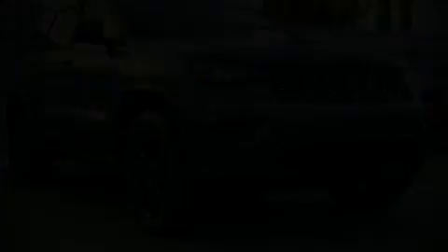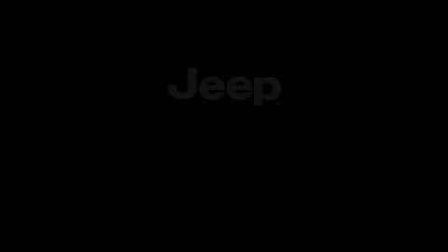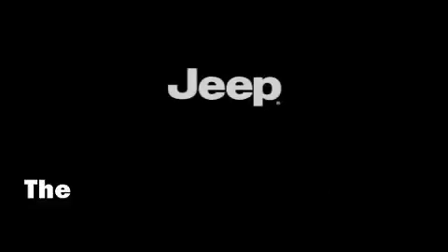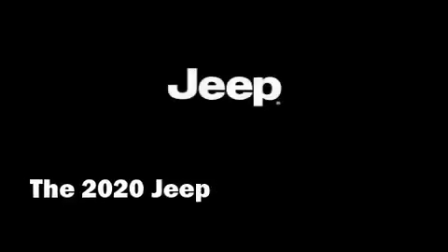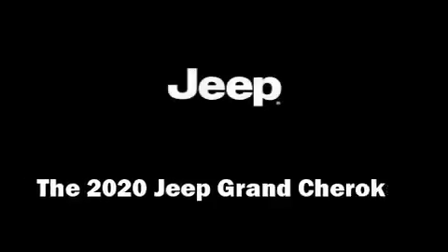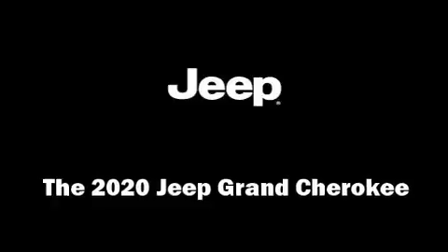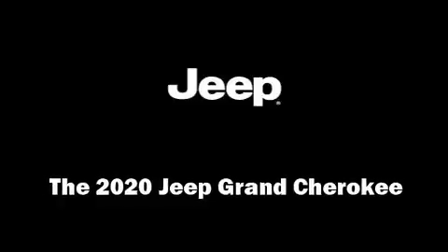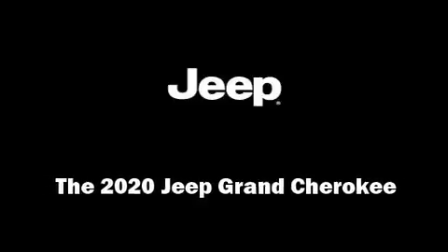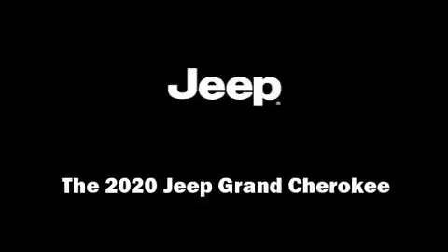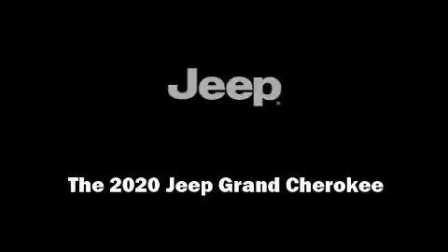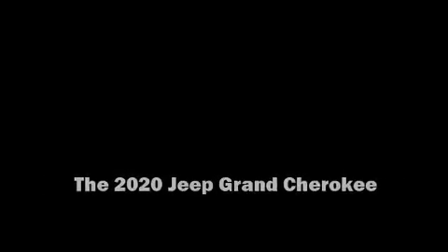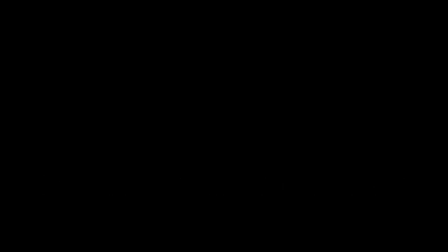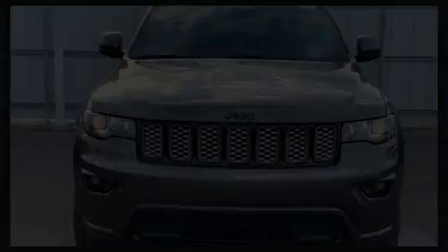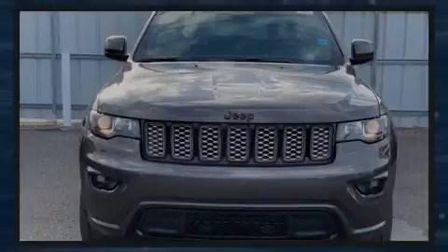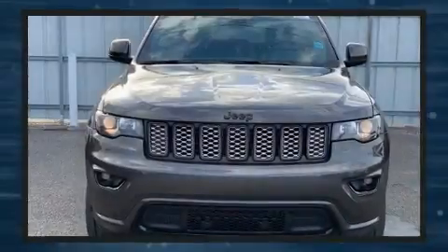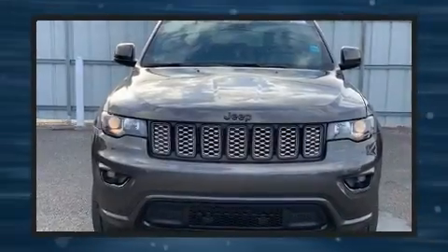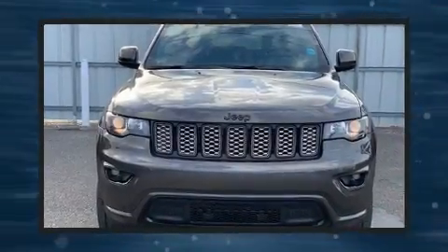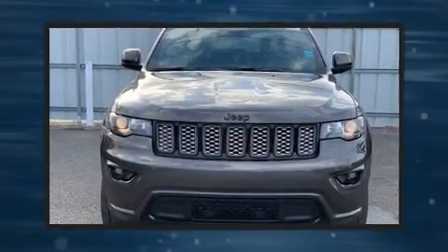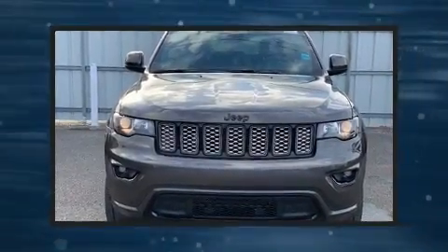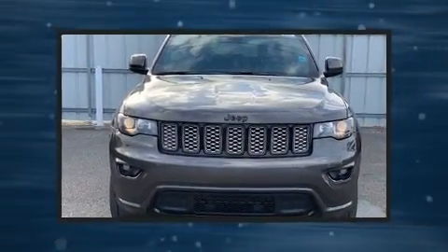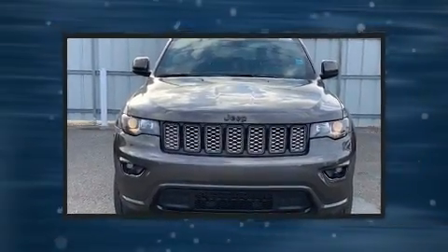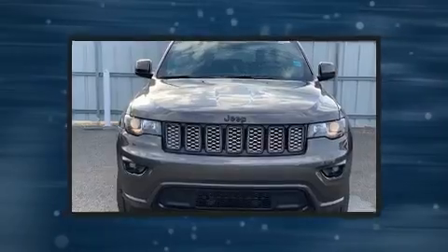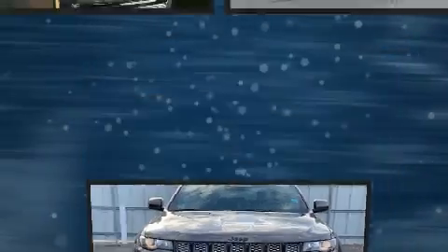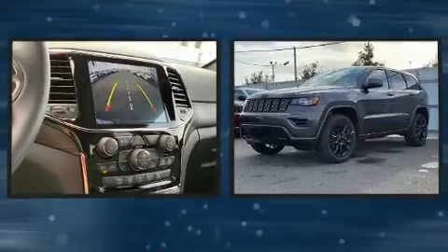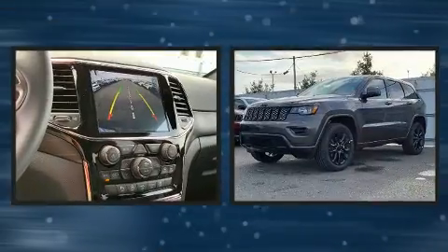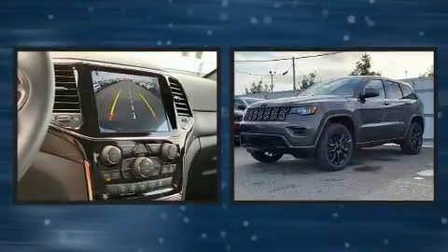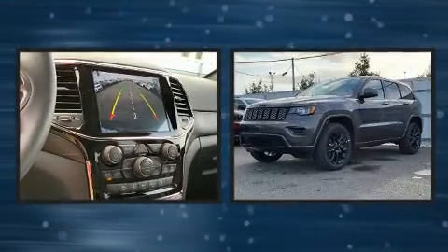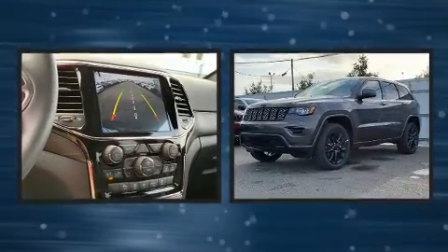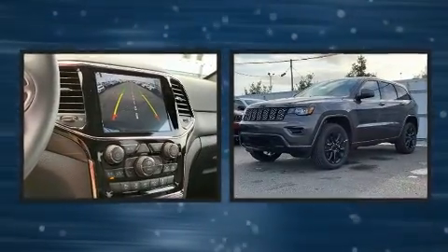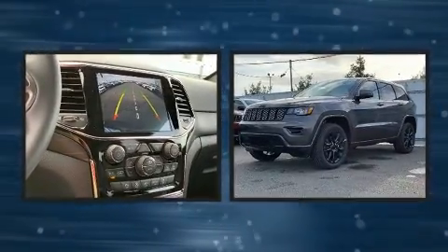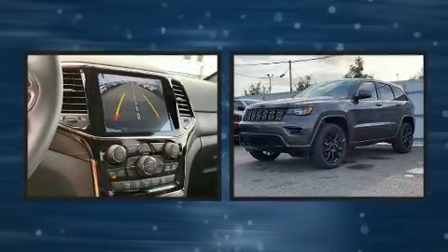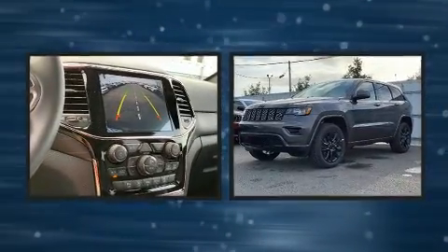Load your family into the 2020 Jeep Grand Cherokee. It features an automatic transmission, rear-wheel drive, and a refined six-cylinder engine.